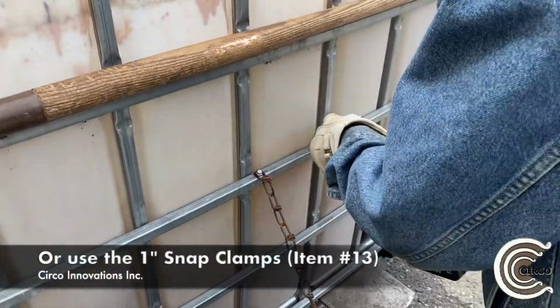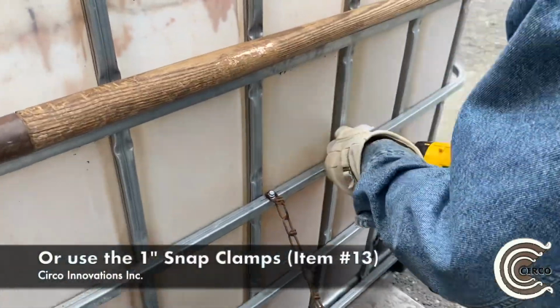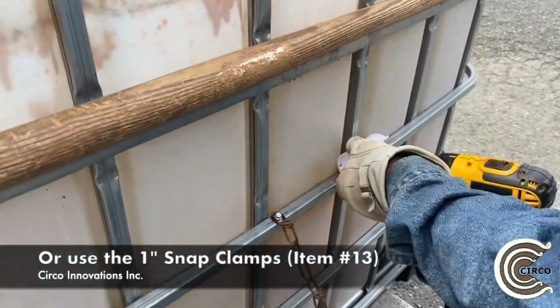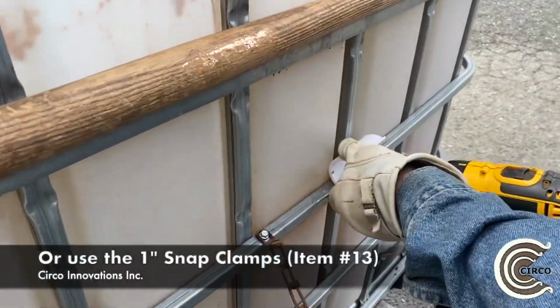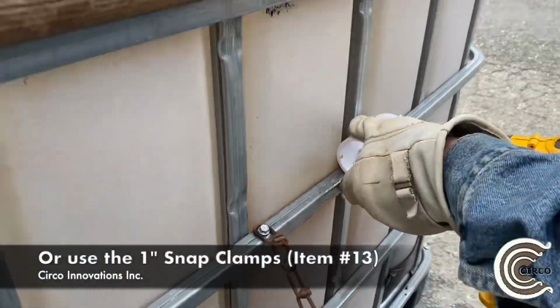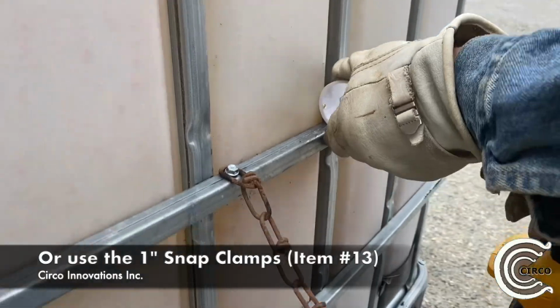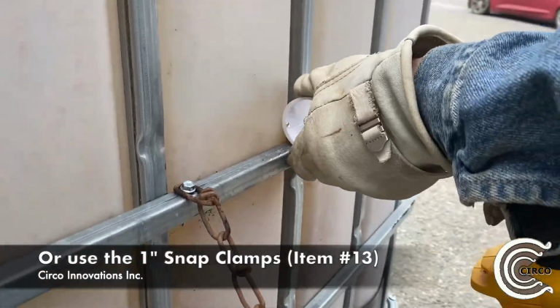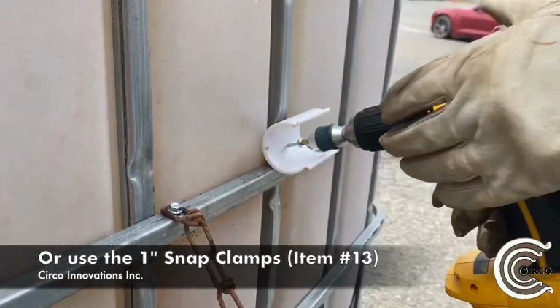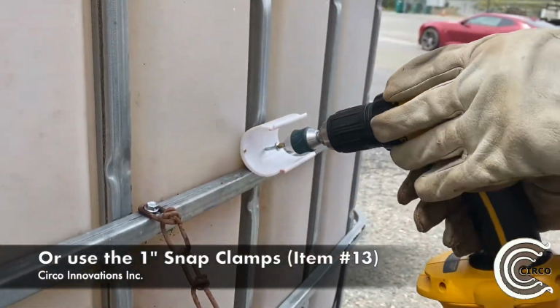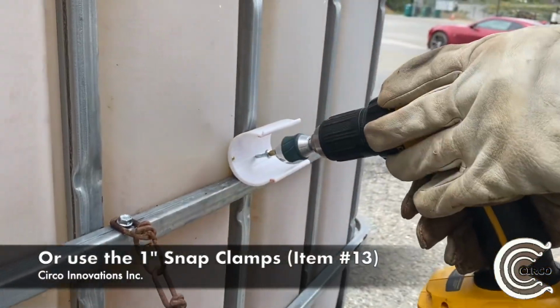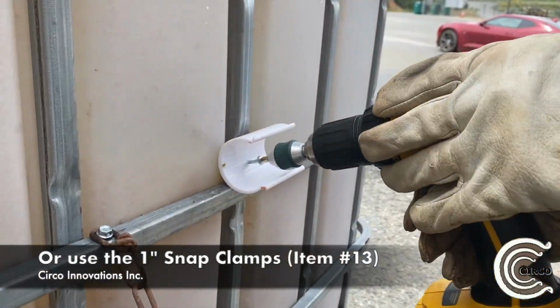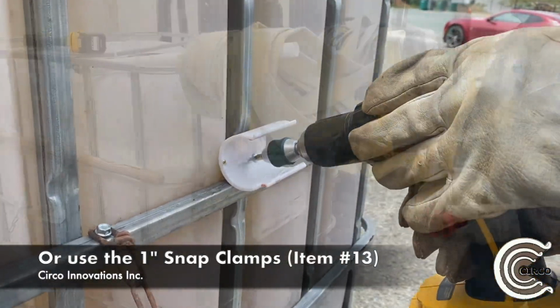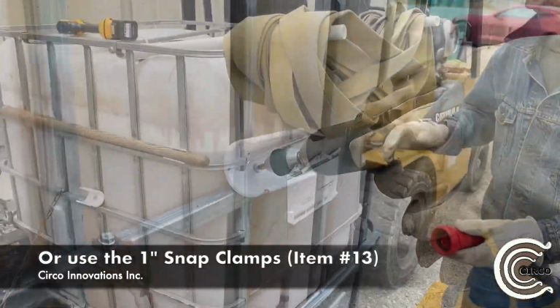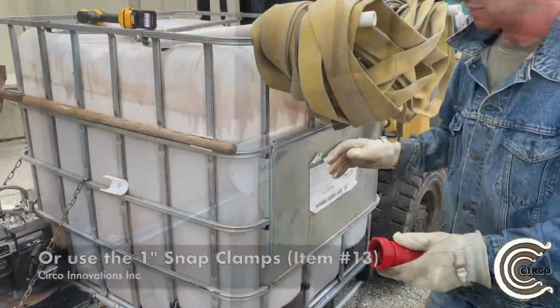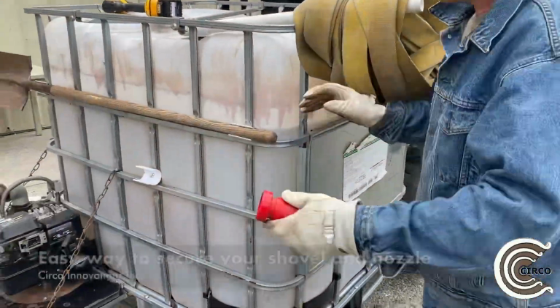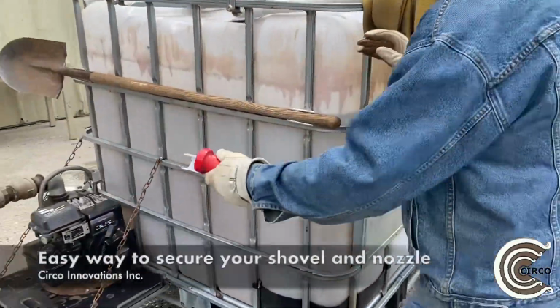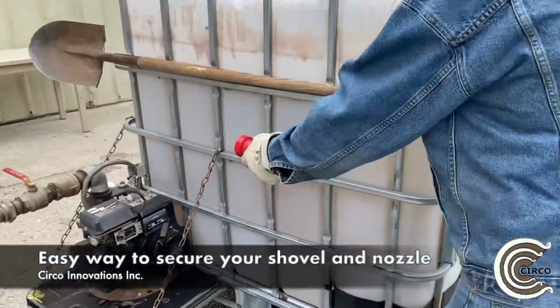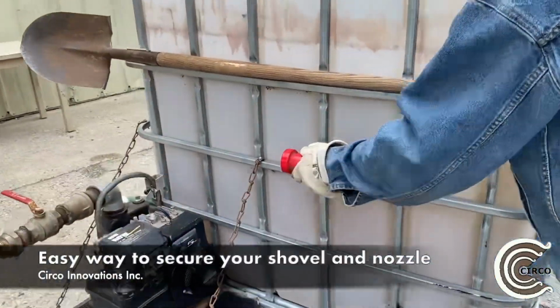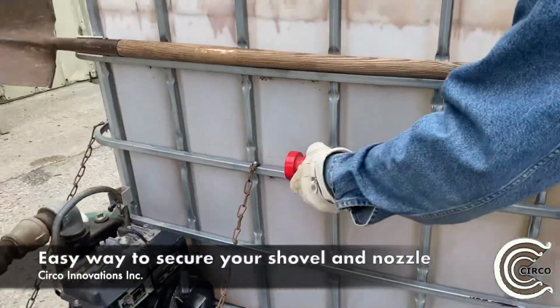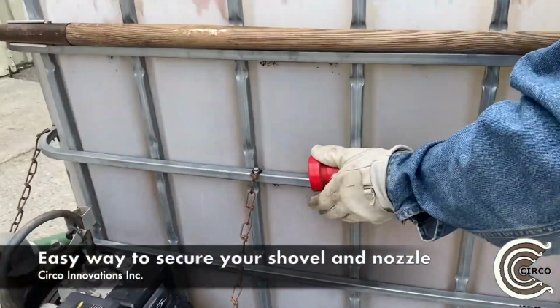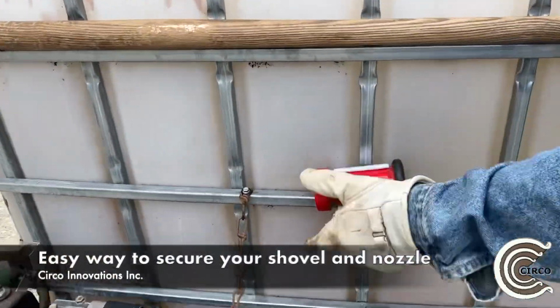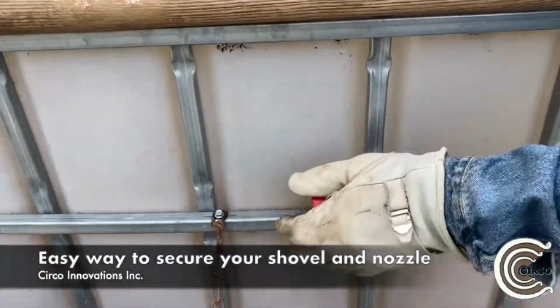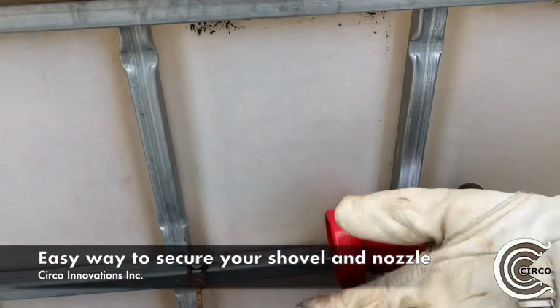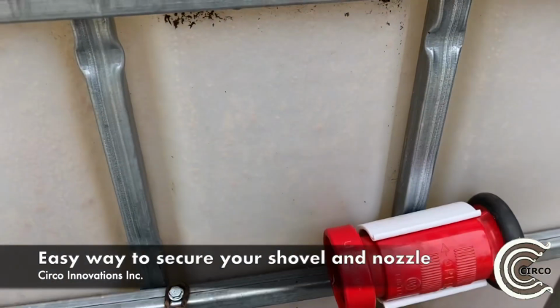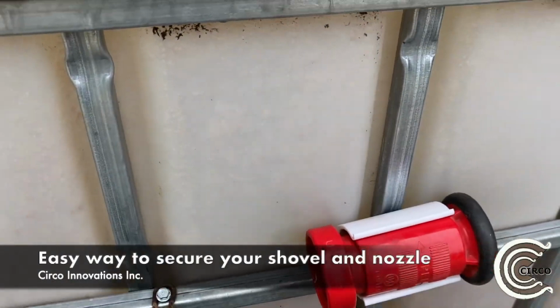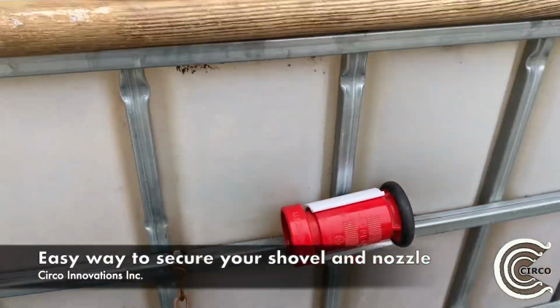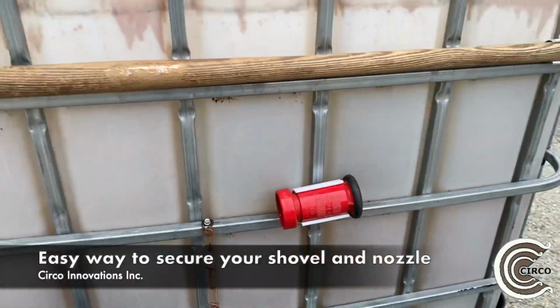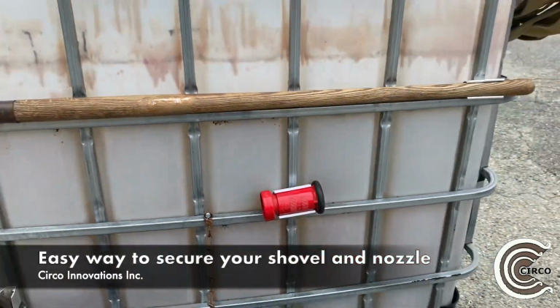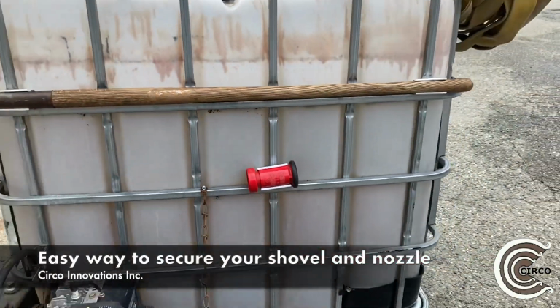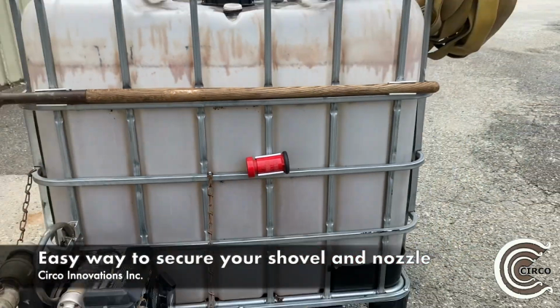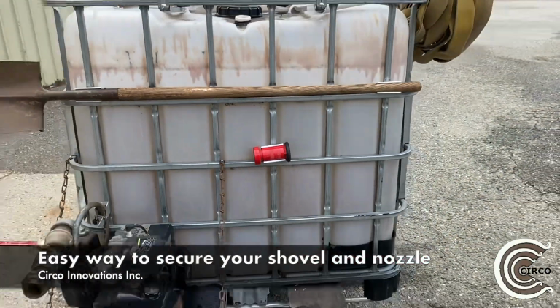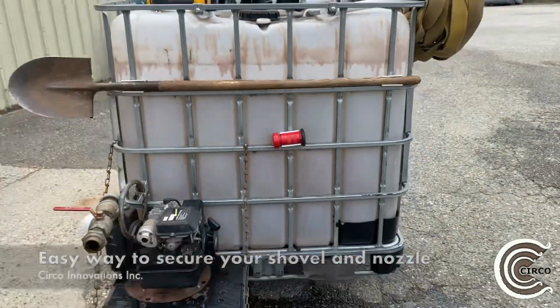You could also use snap clamps for any attachment to this design. As you can see here, we used snap clamps to secure the fire nozzle to the IBC container.